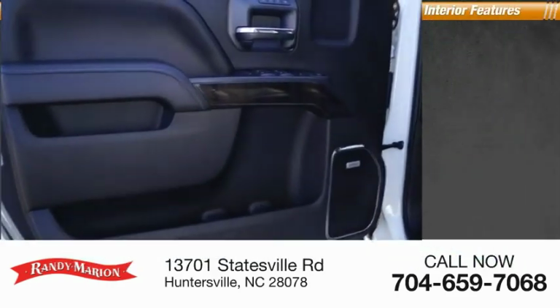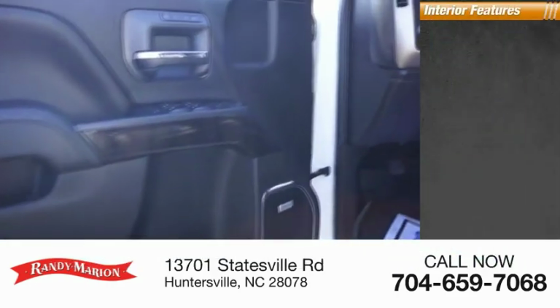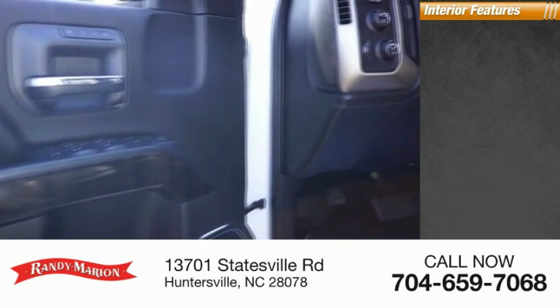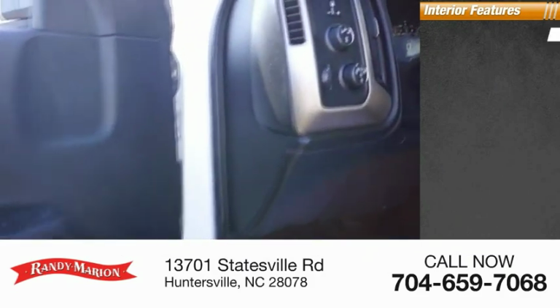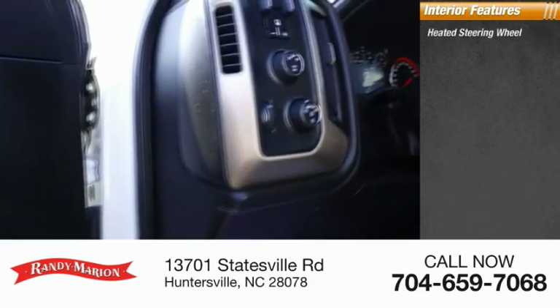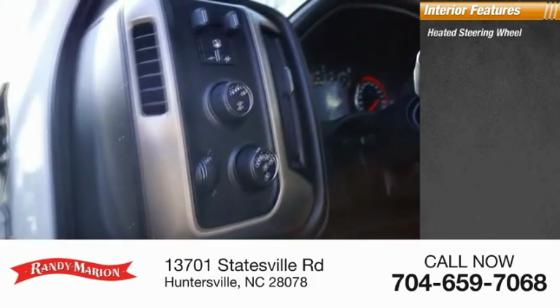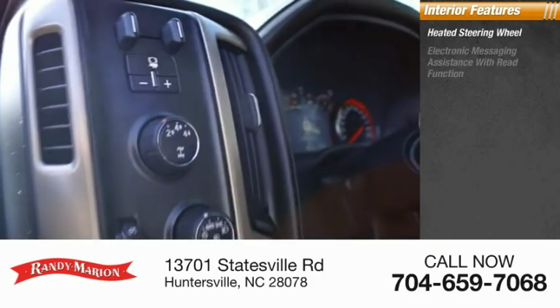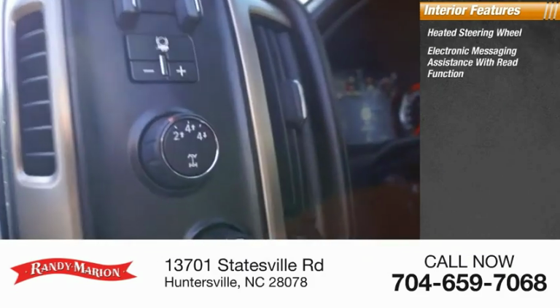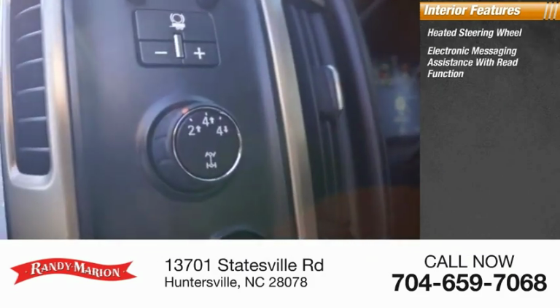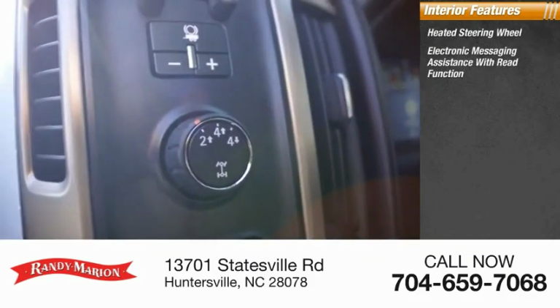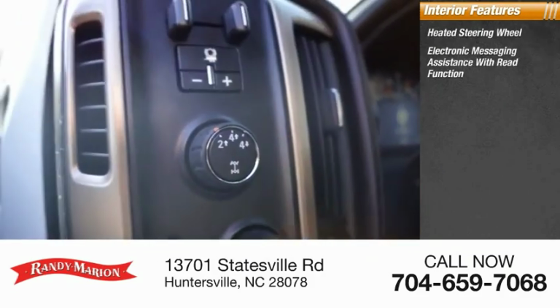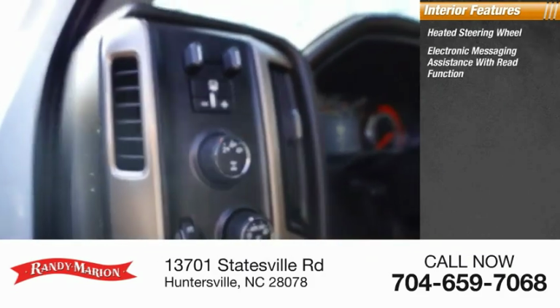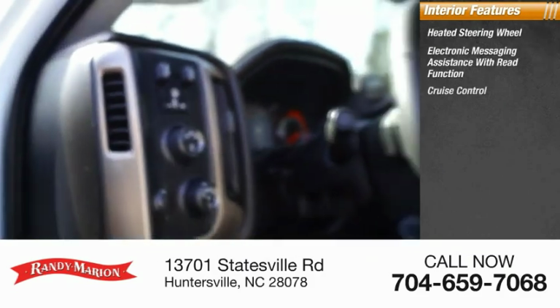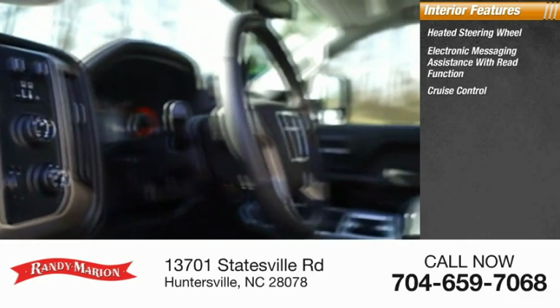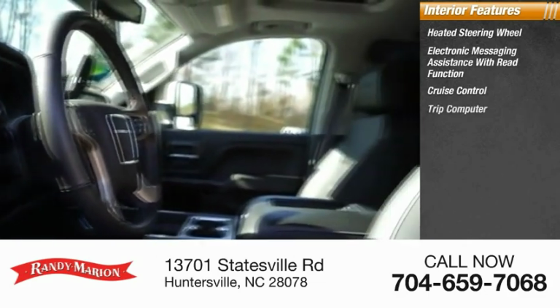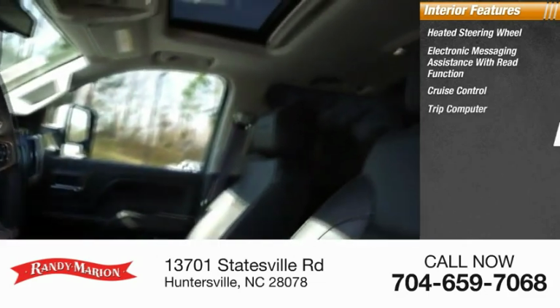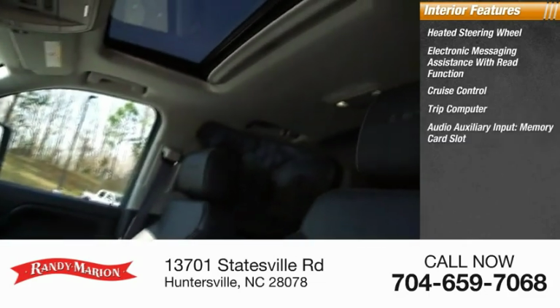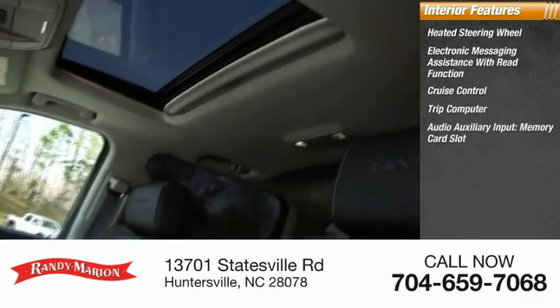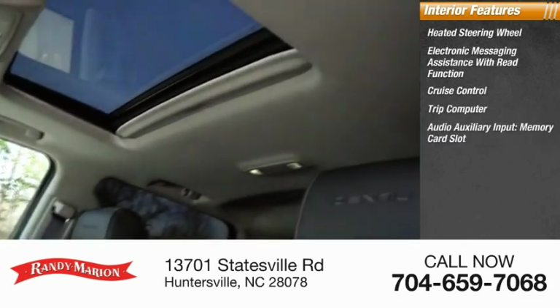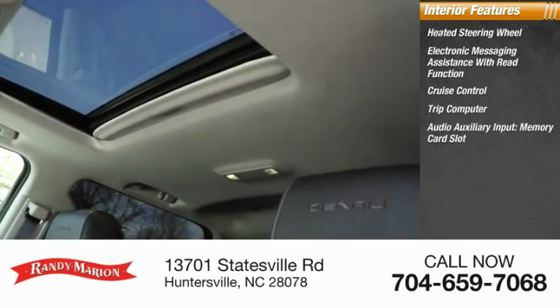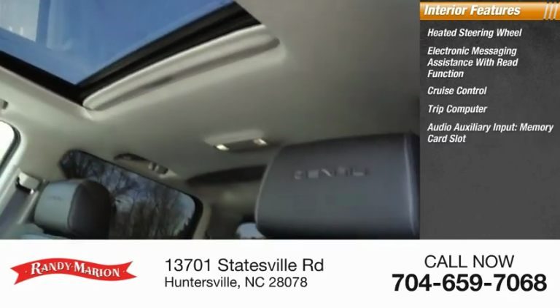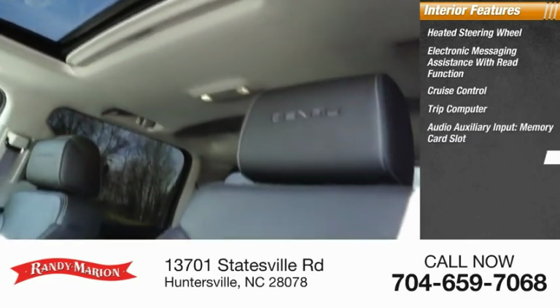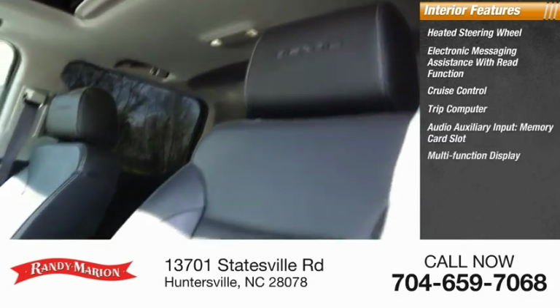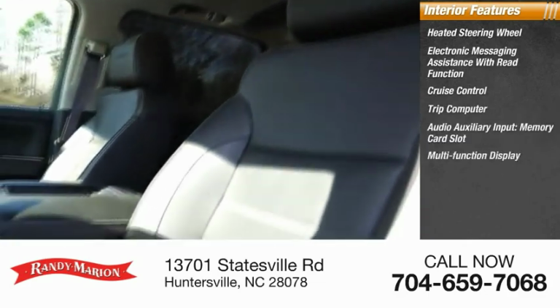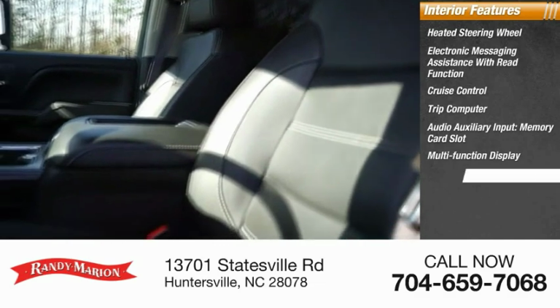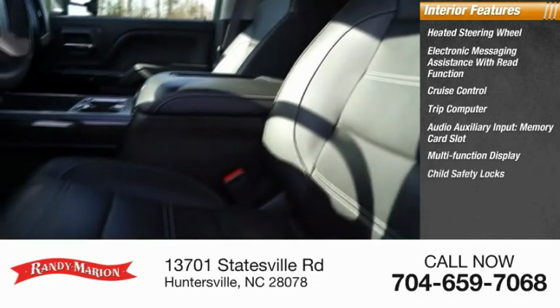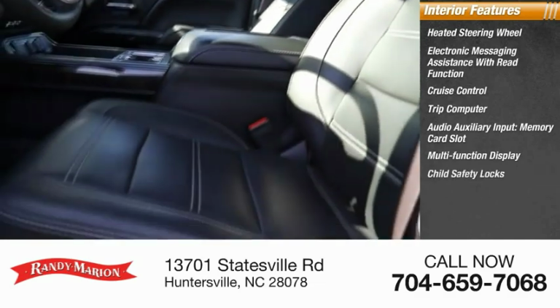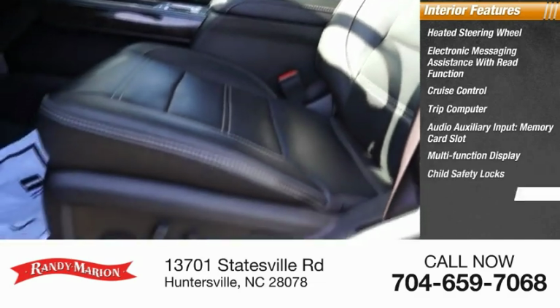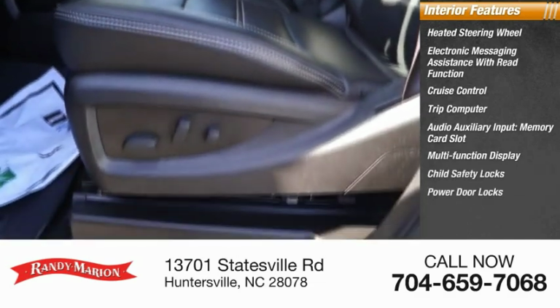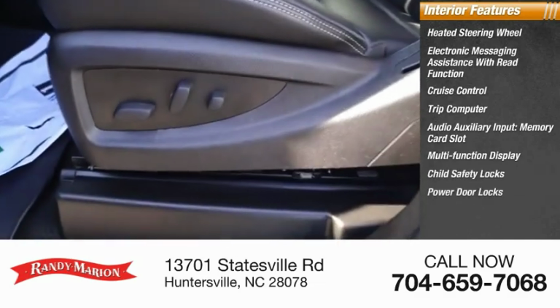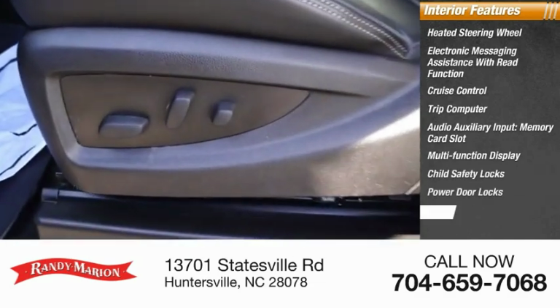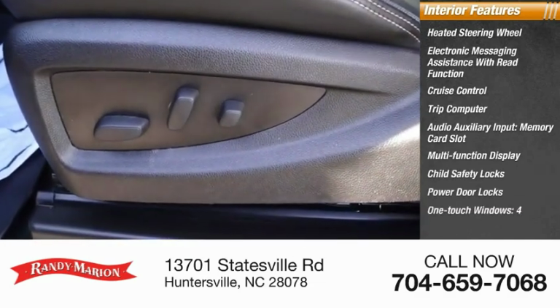Inside you'll find heated steering wheel, electronic messaging assistance with read function, cruise control, trip computer, audio auxiliary input, memory card slot, multifunction display, child safety locks, power door locks, one-touch windows.